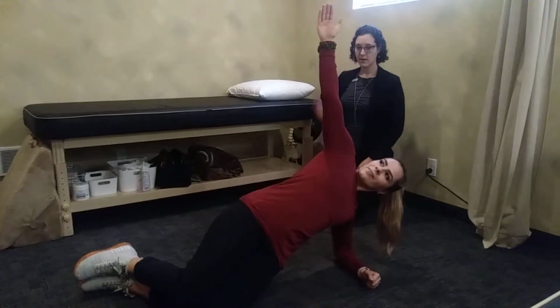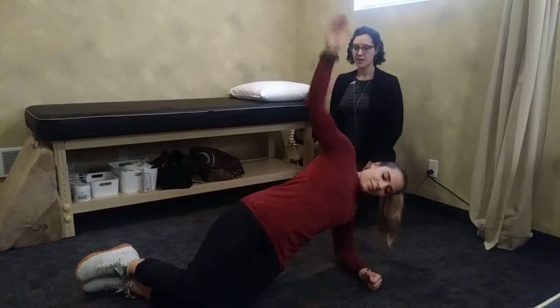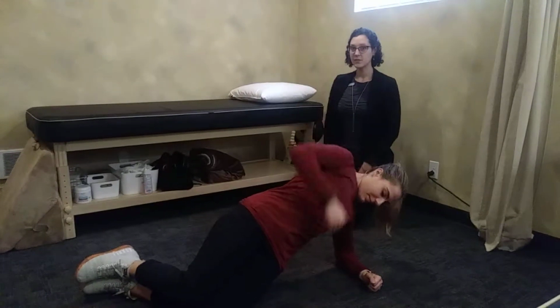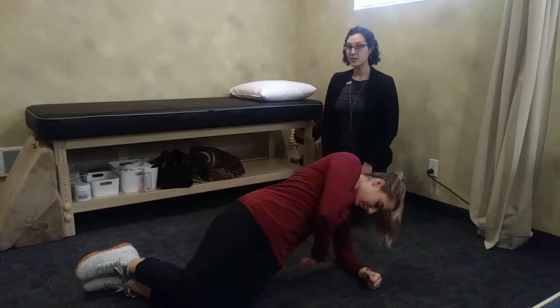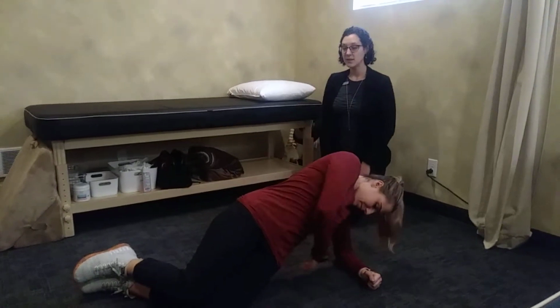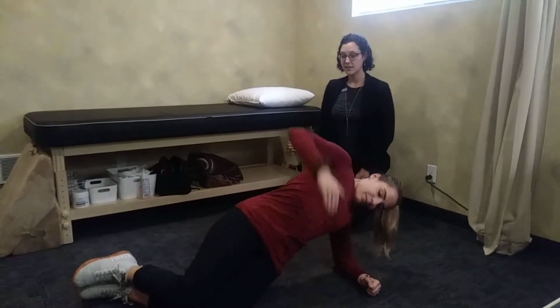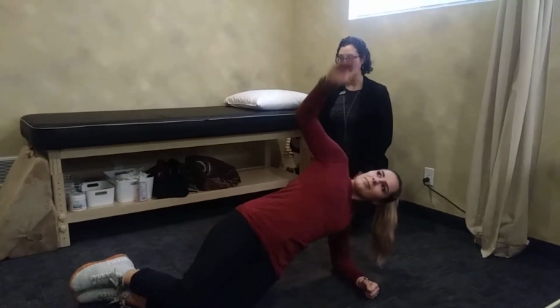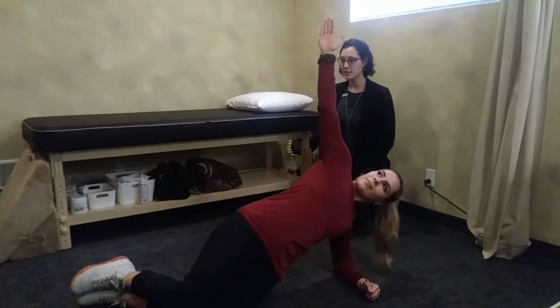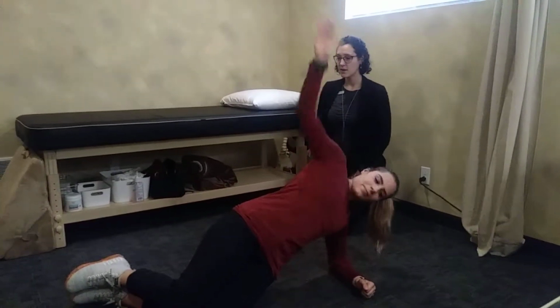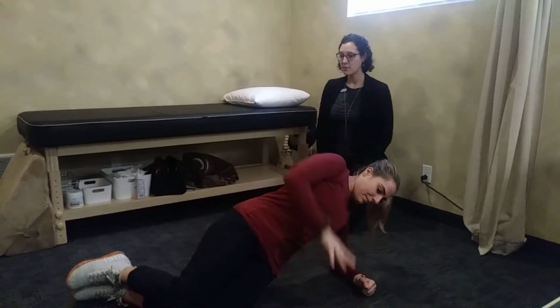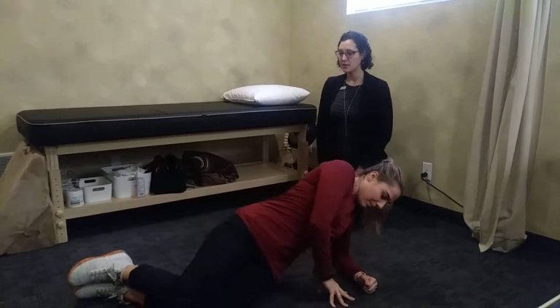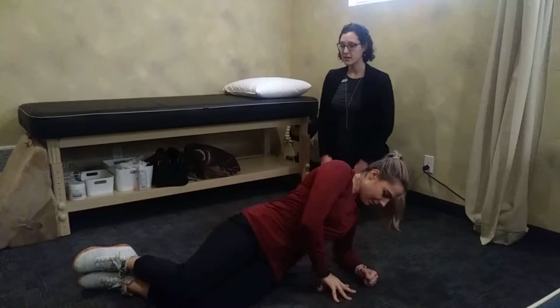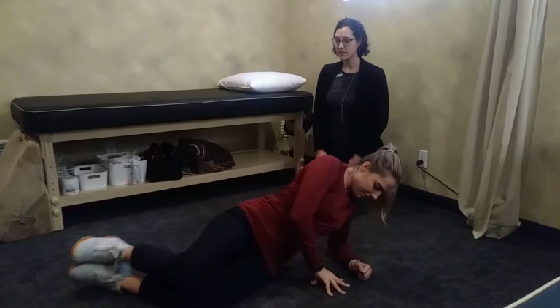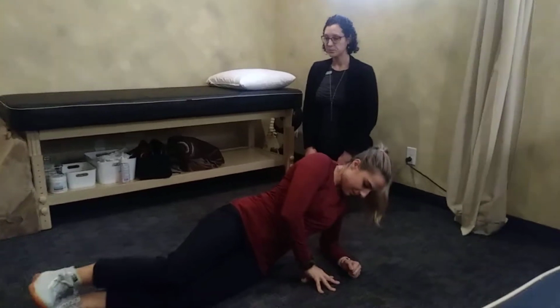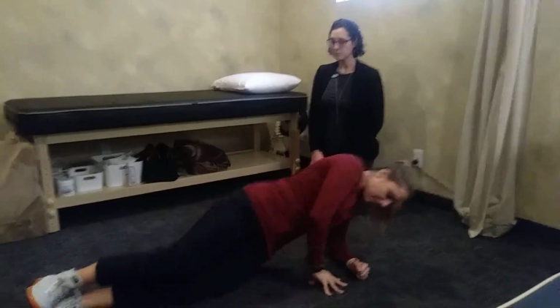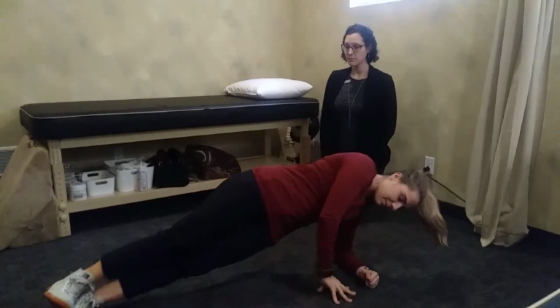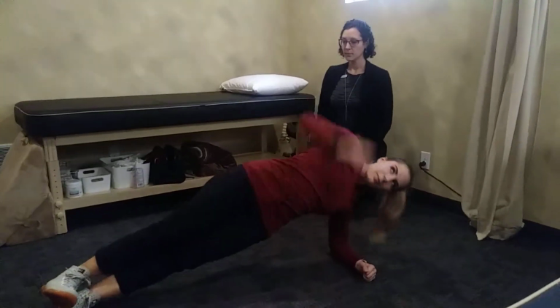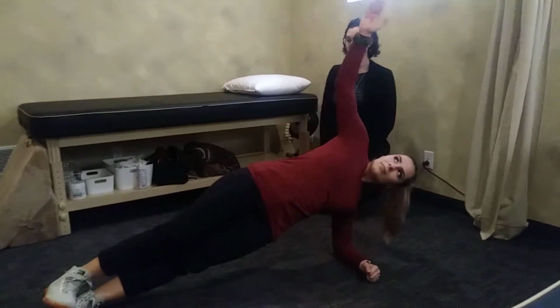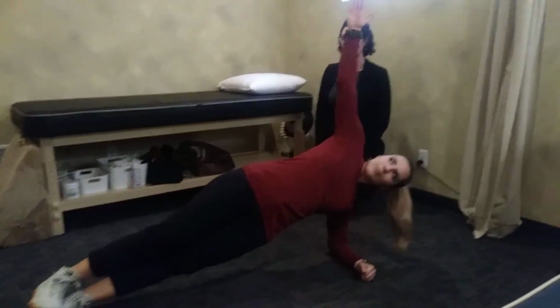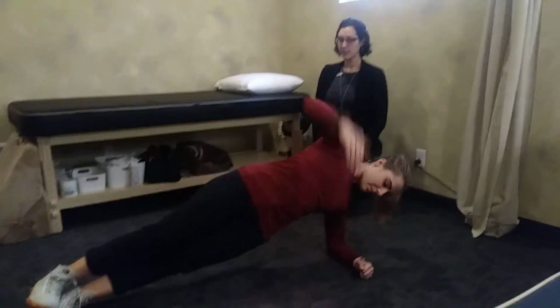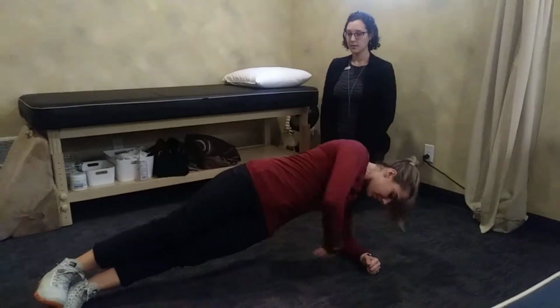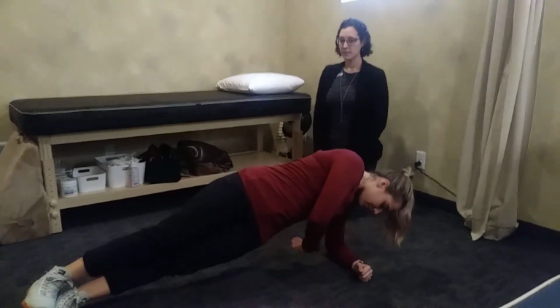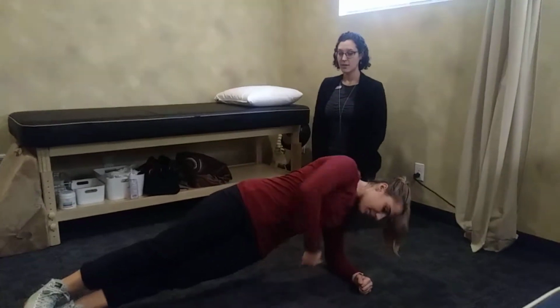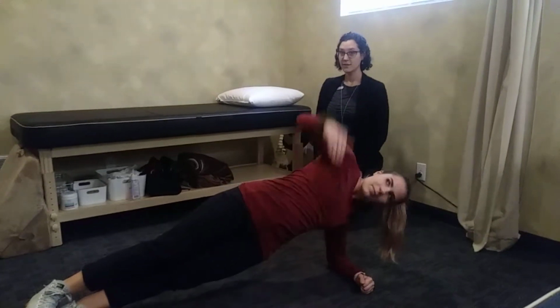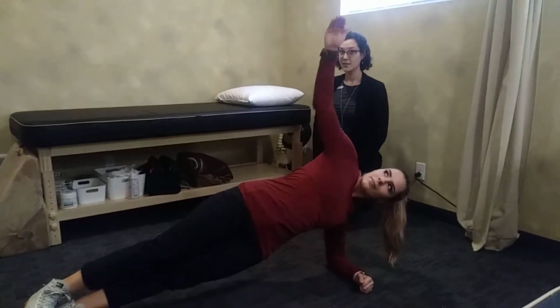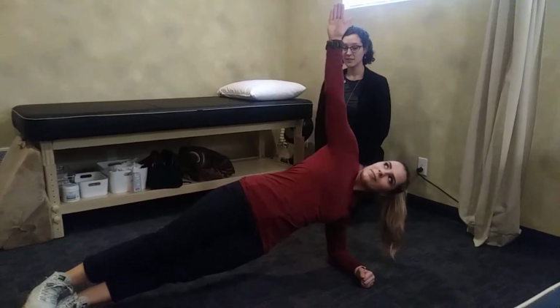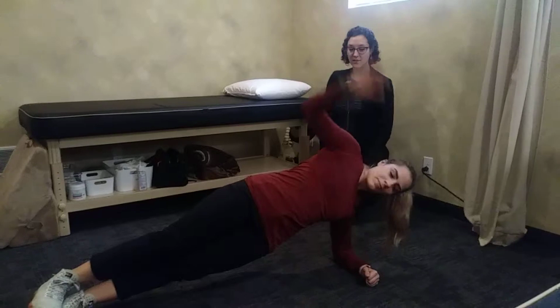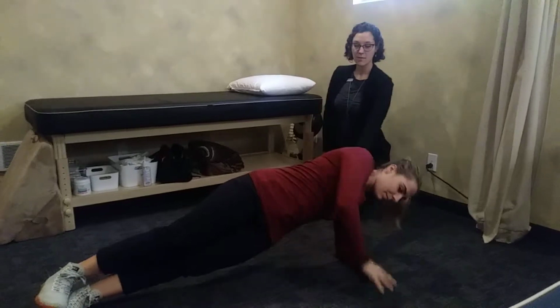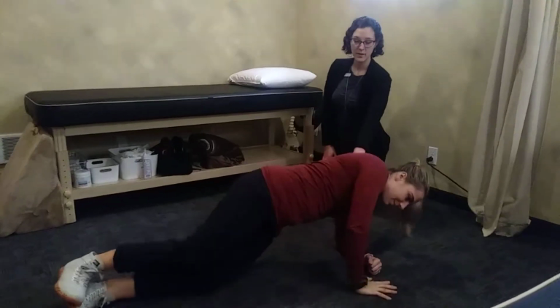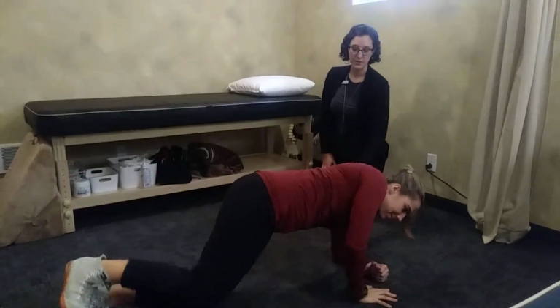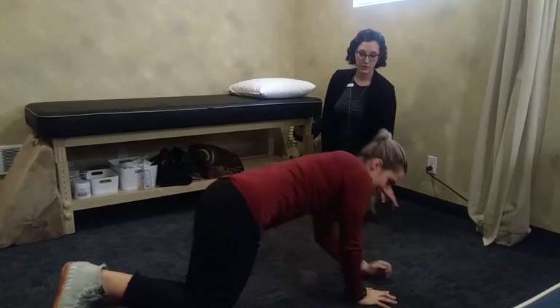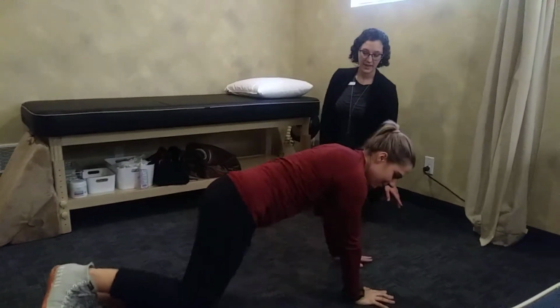And then if this feels too easy, Yelena, you can go up onto your feet. And if this is still too easy, you can come up onto your full hand.